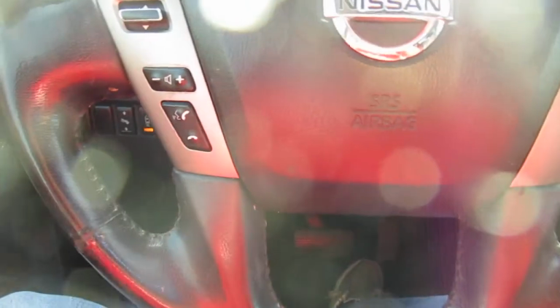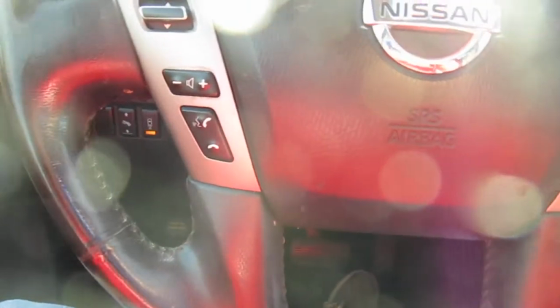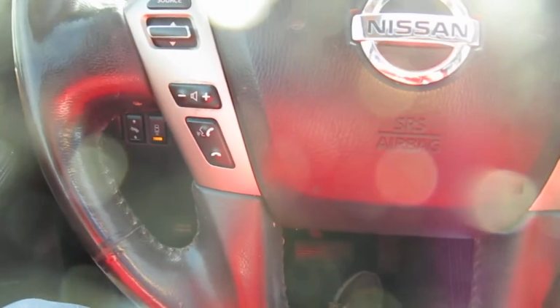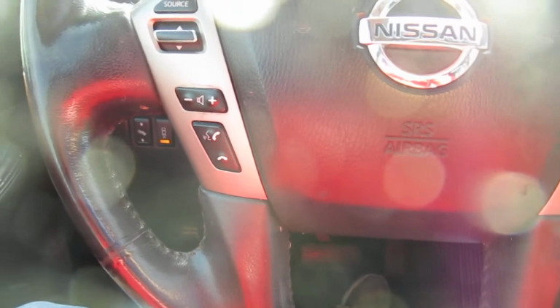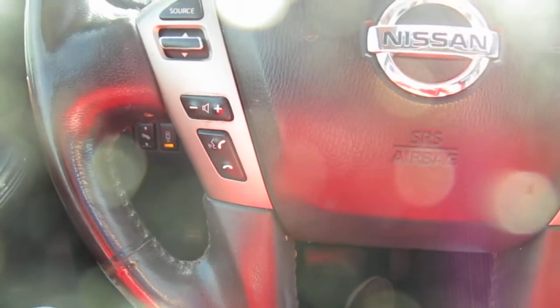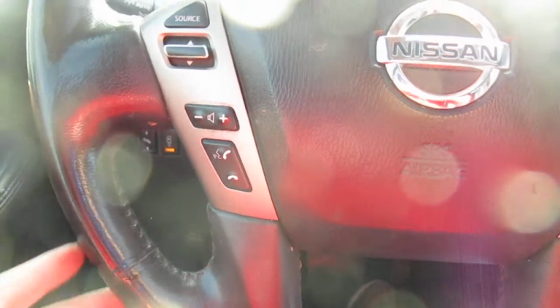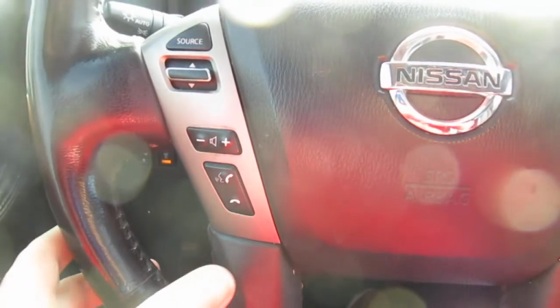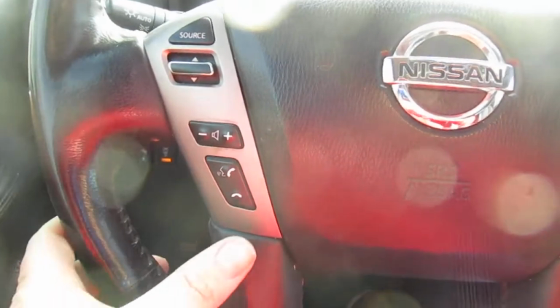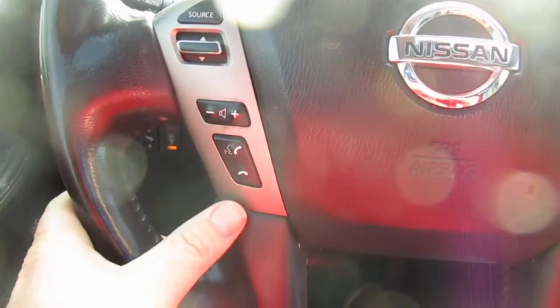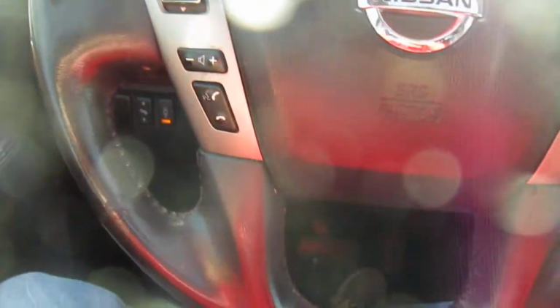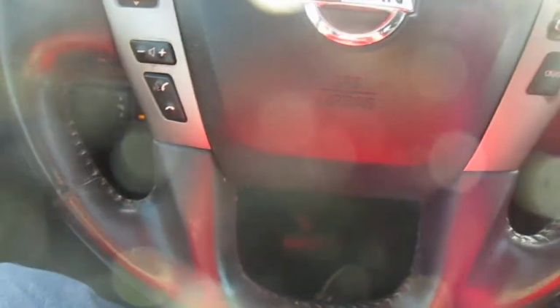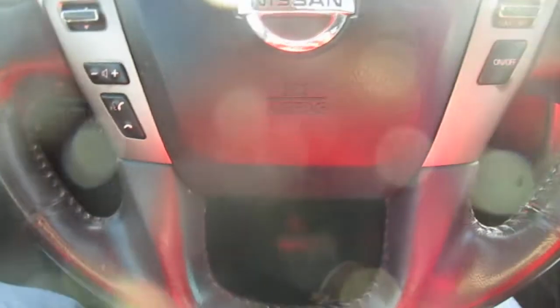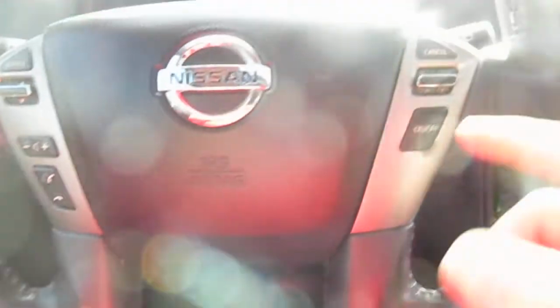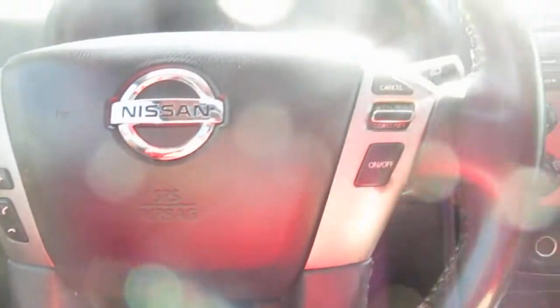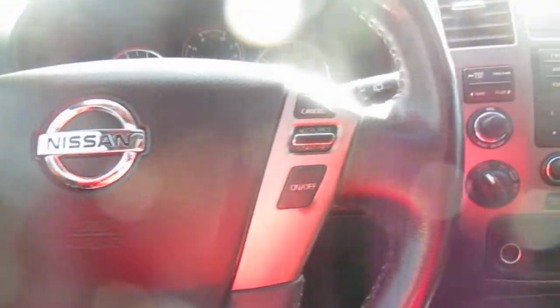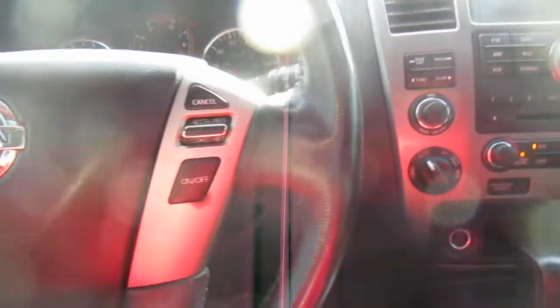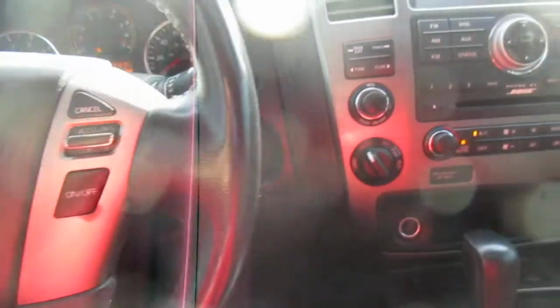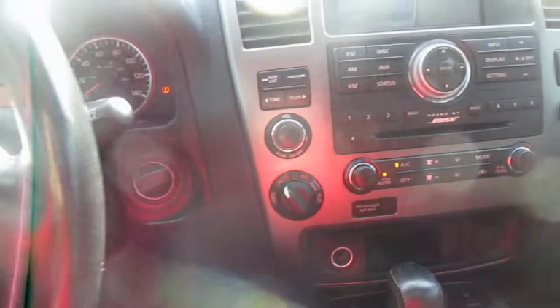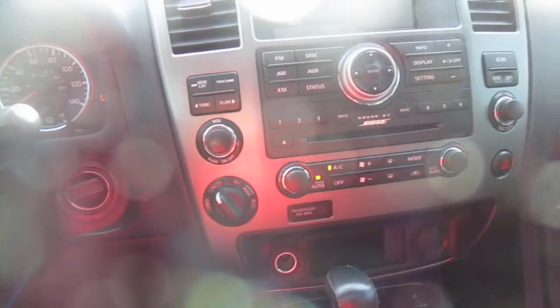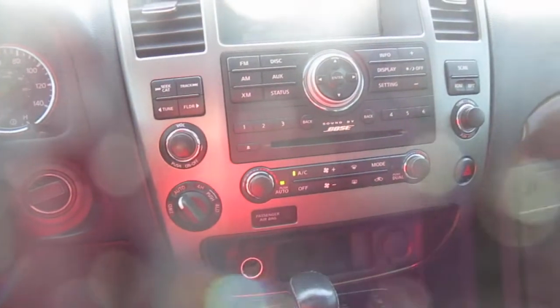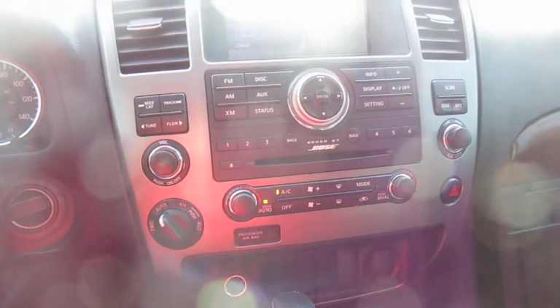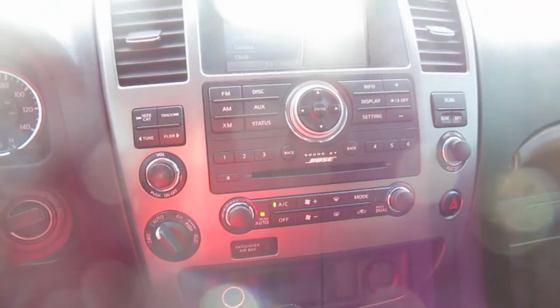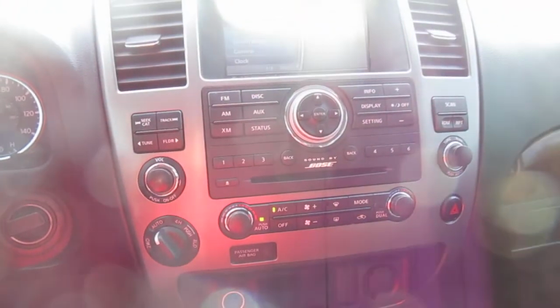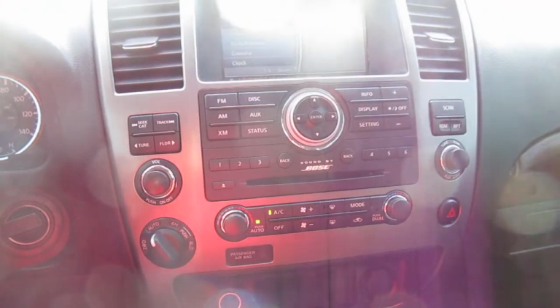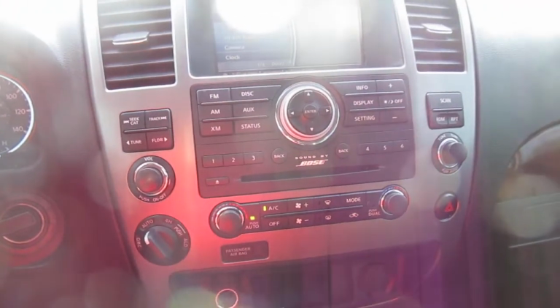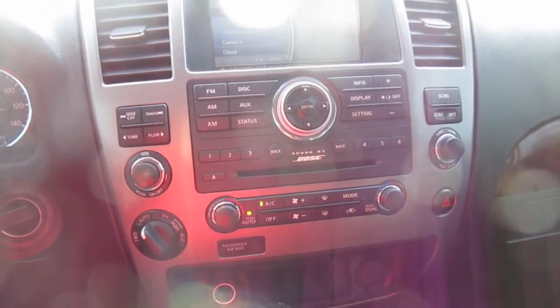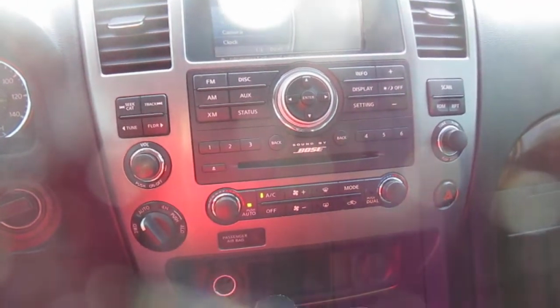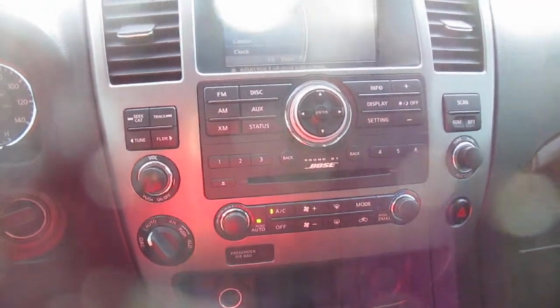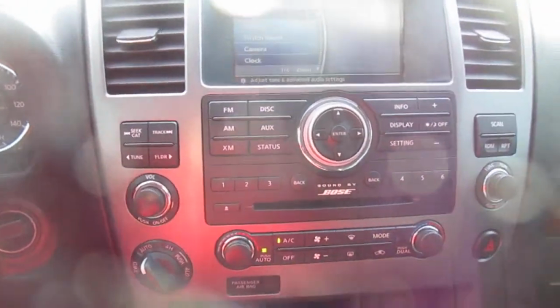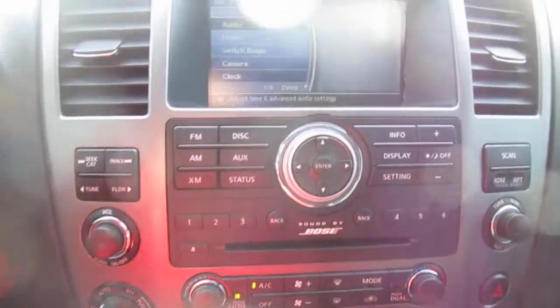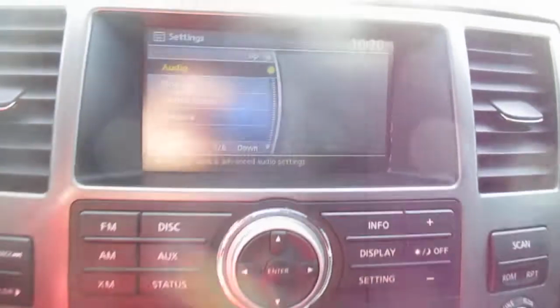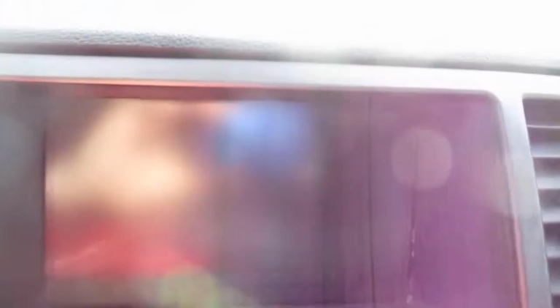Audio control and Bluetooth connectivity are on the left-hand side of the steering wheel, with cruise control on the right. The center screen features your Bose sound system, display, and backup camera.